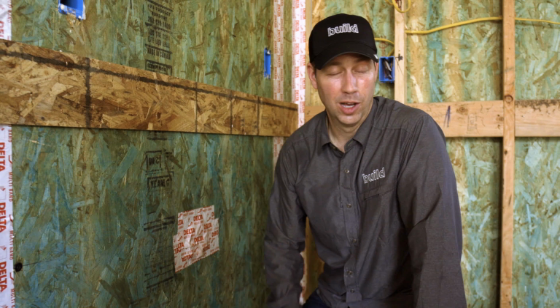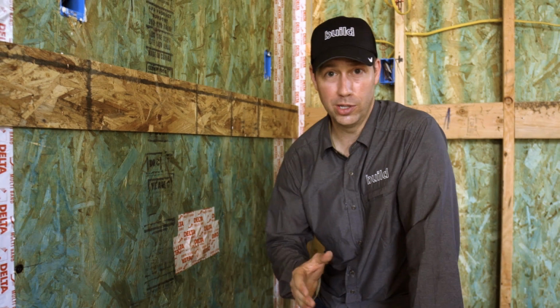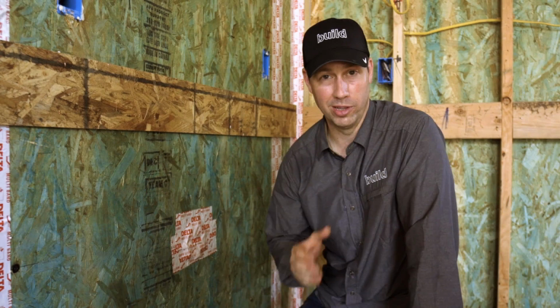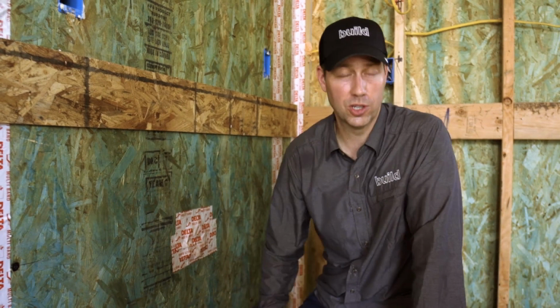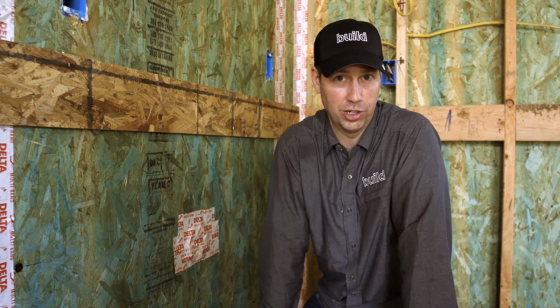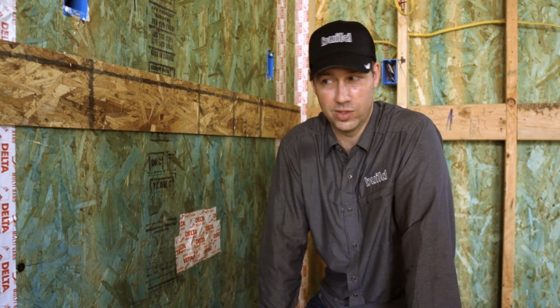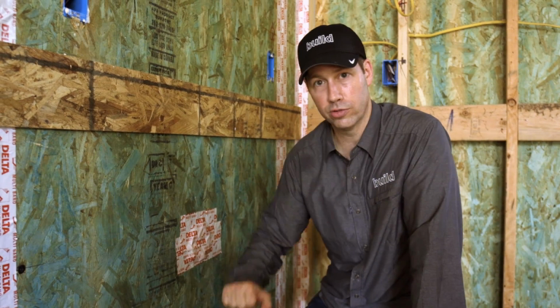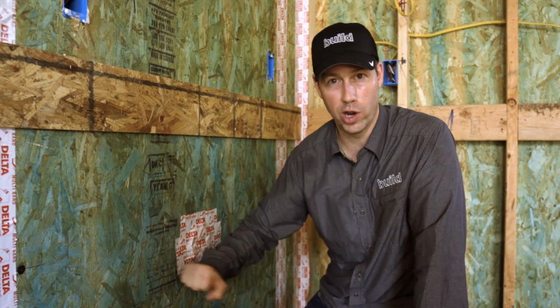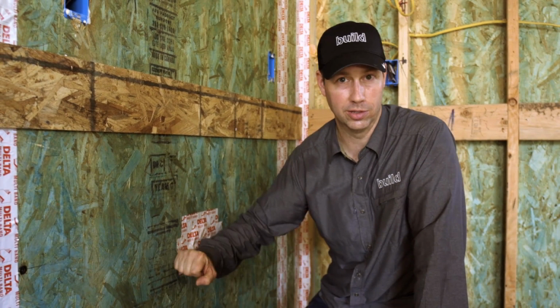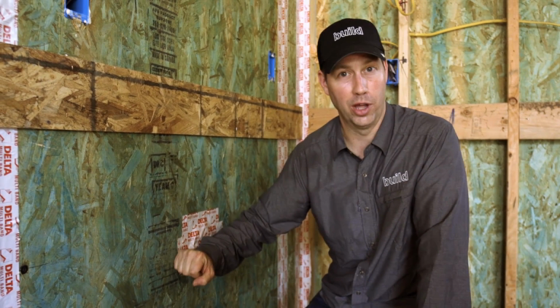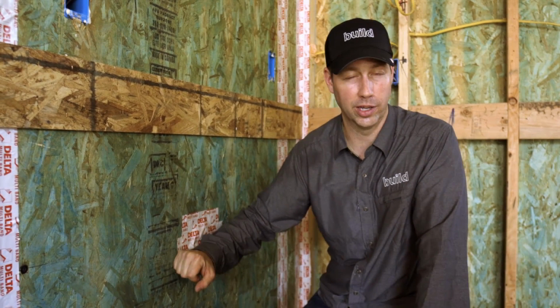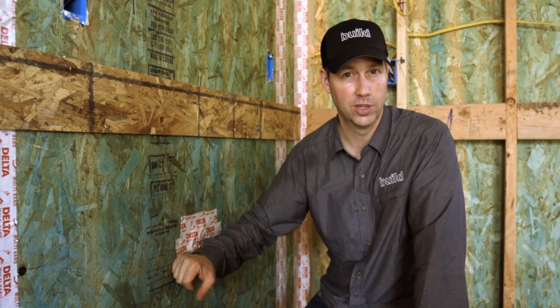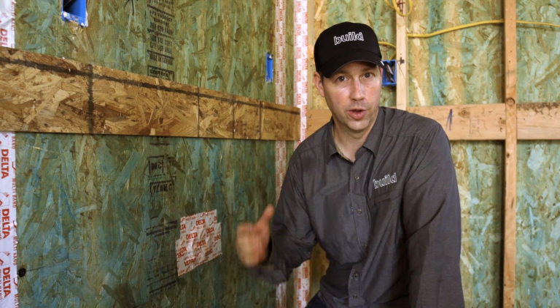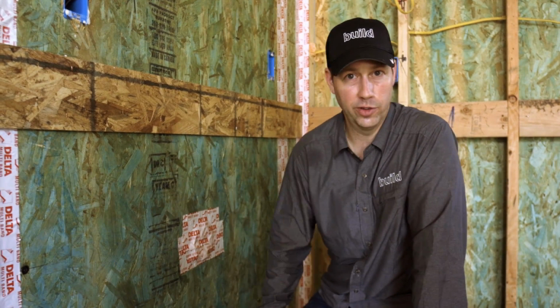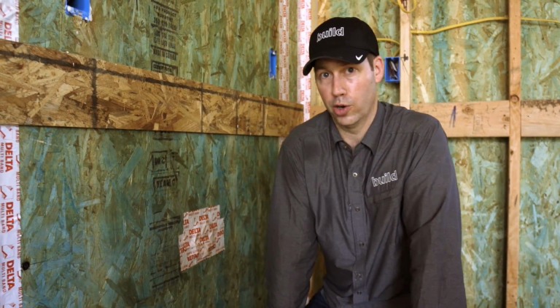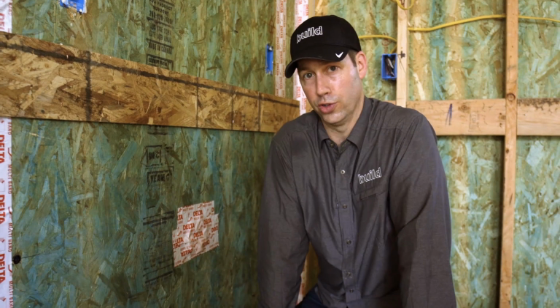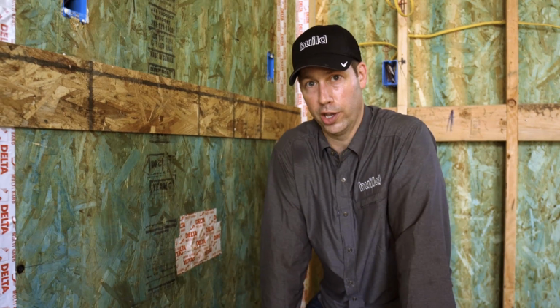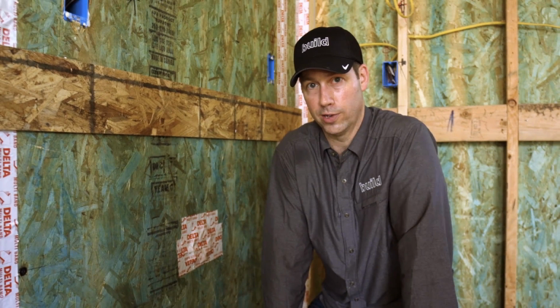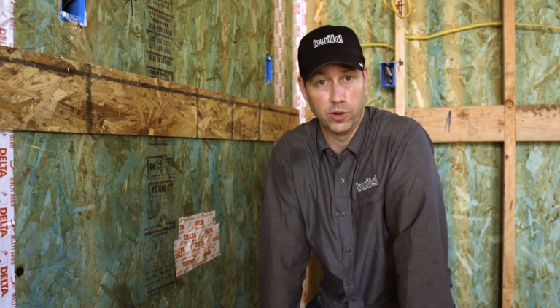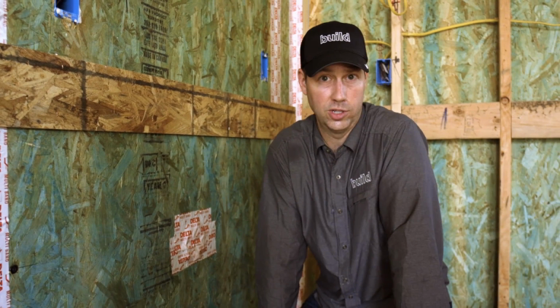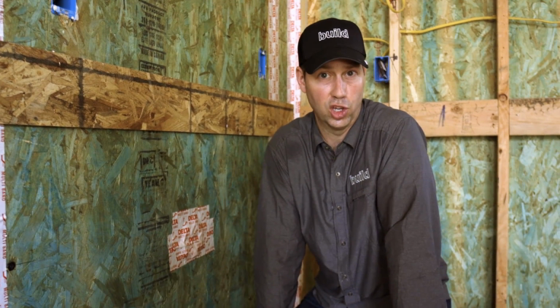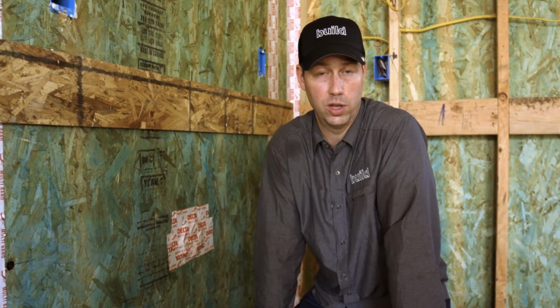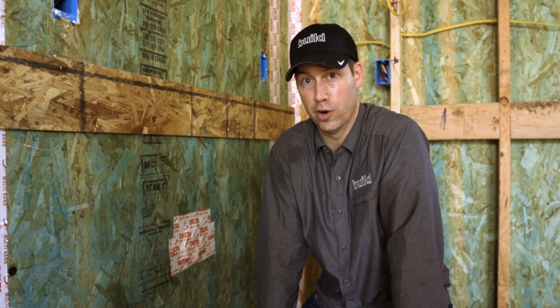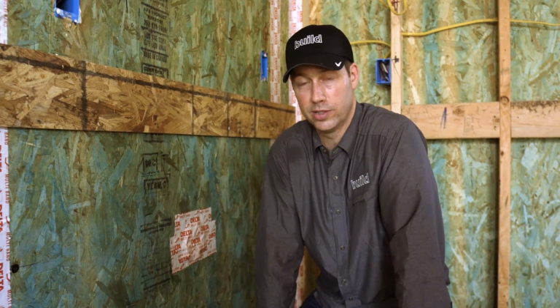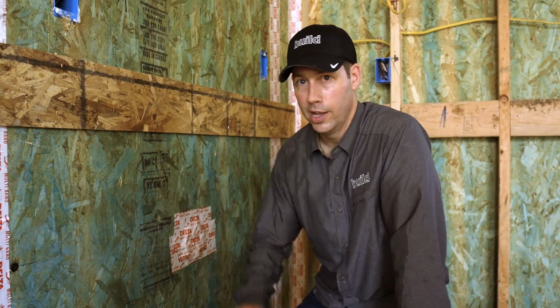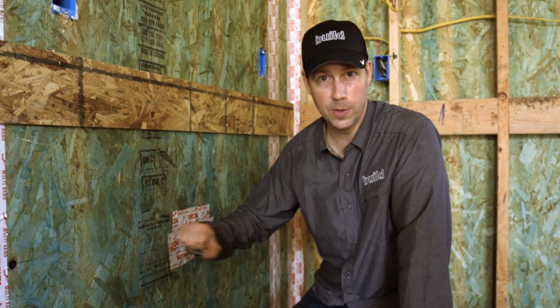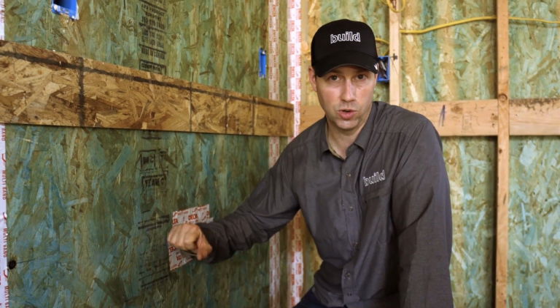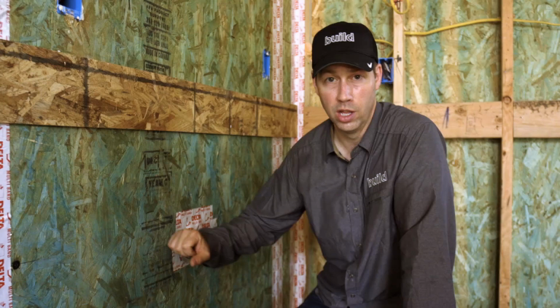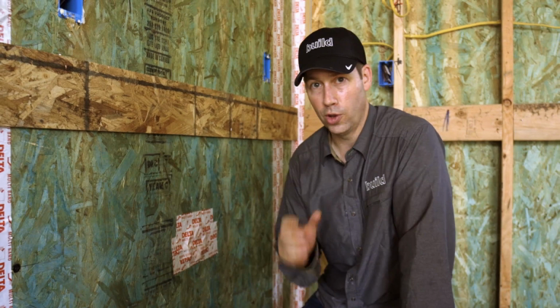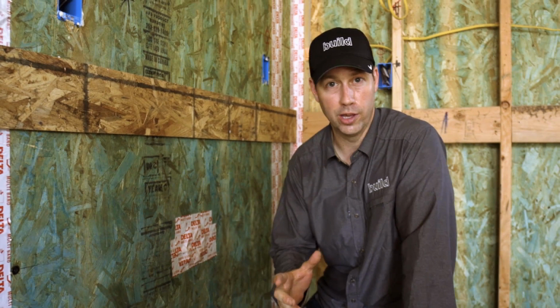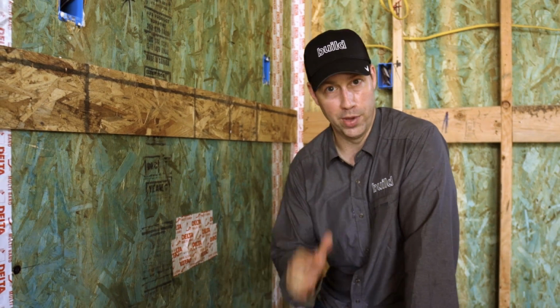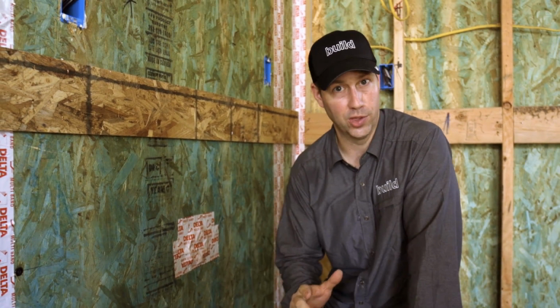I'm coming to you from my SIPS construction house and I thought this is a great place to talk about air tightness. I just finished an article for the Journal of Light Construction titled Air Sealing Code Better Best. And SIPS construction falls underneath the best, I think, for air sealing.